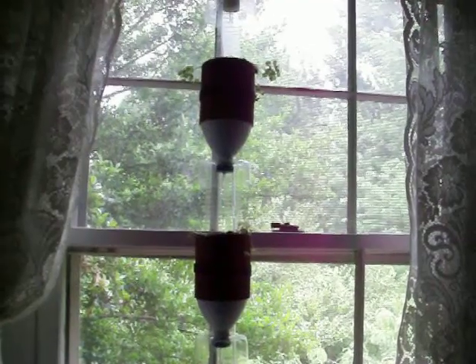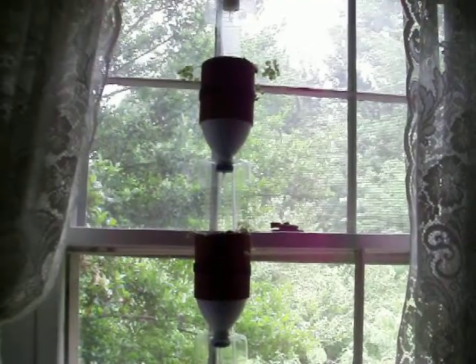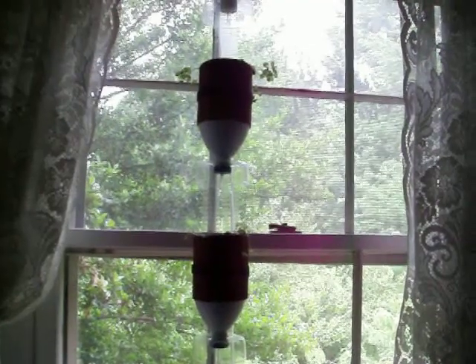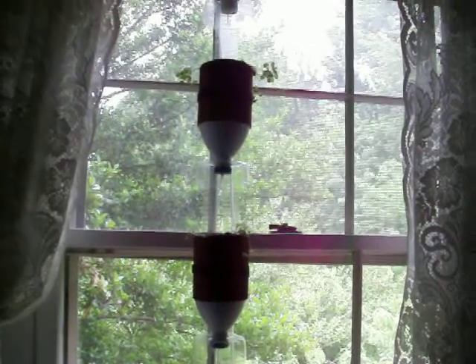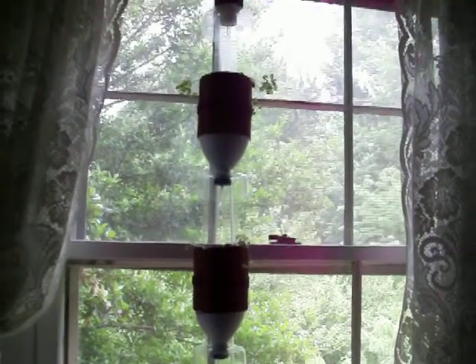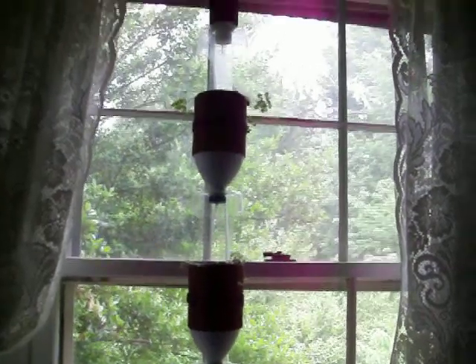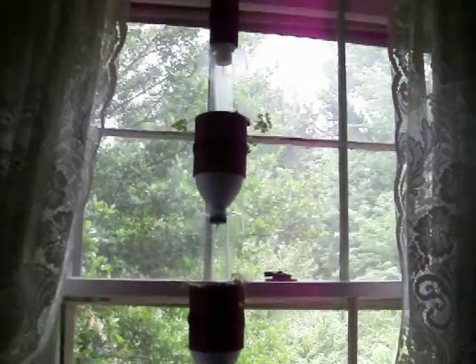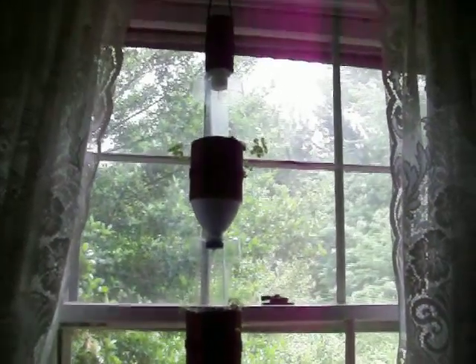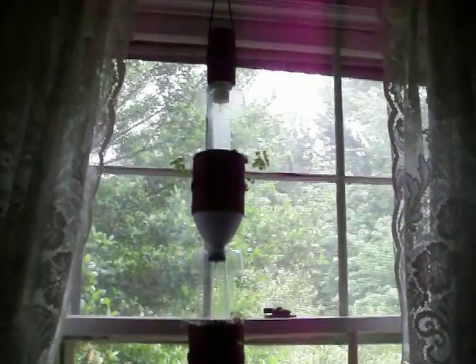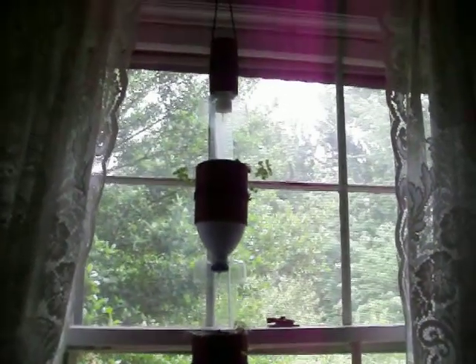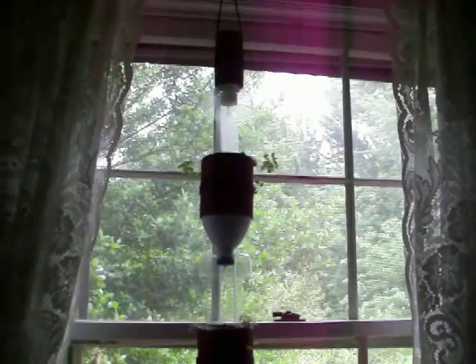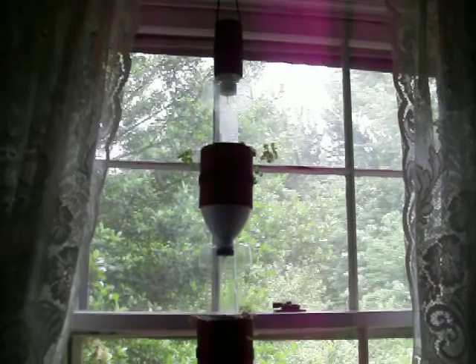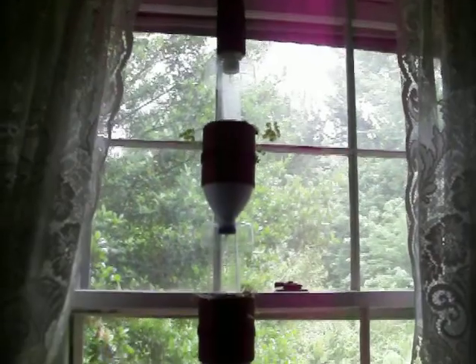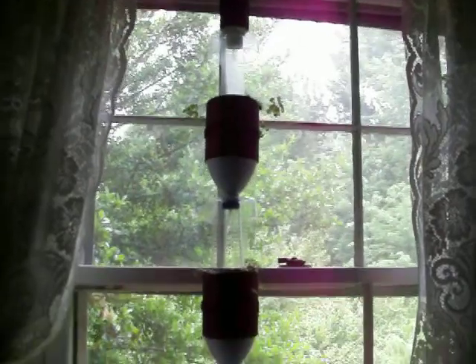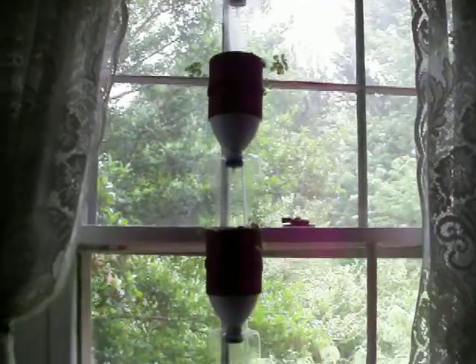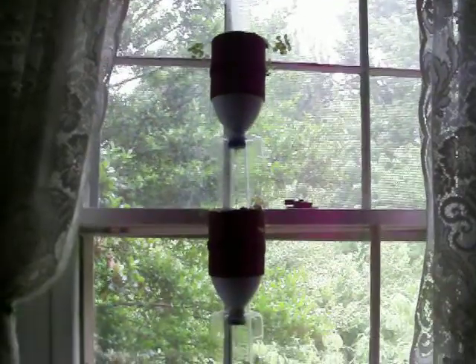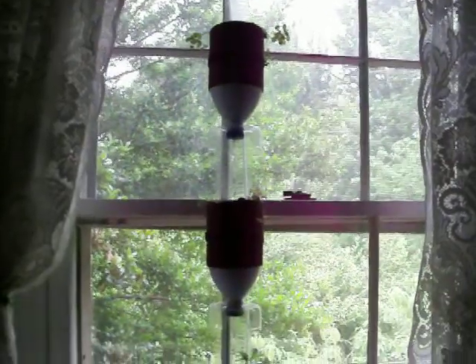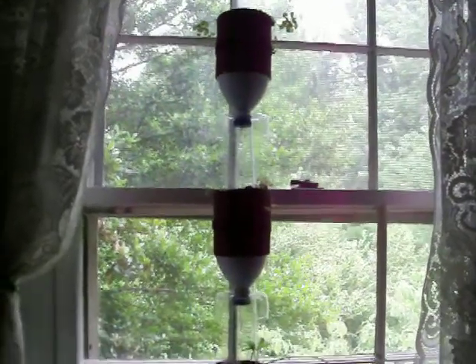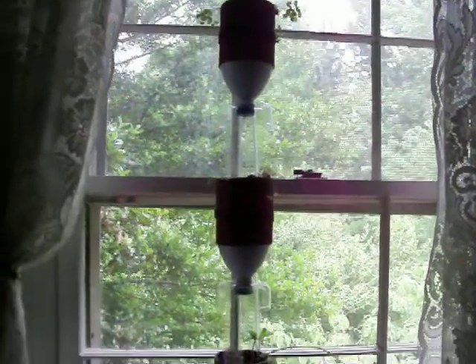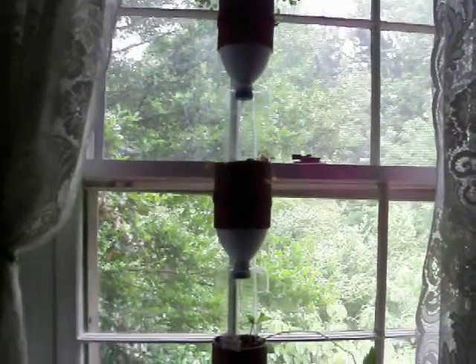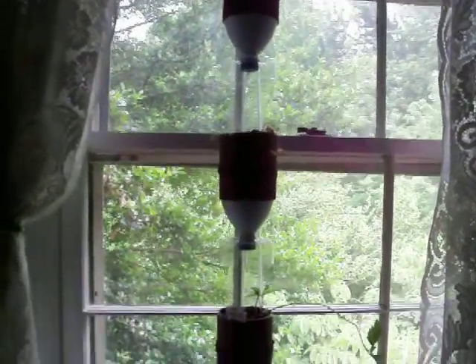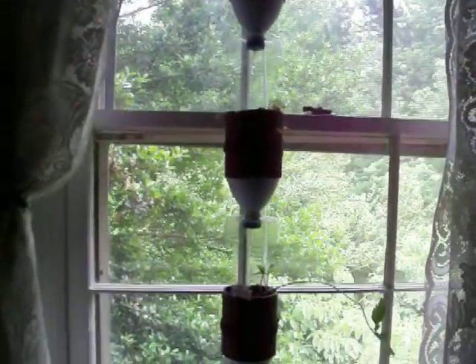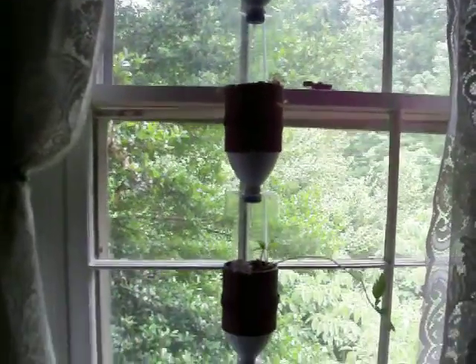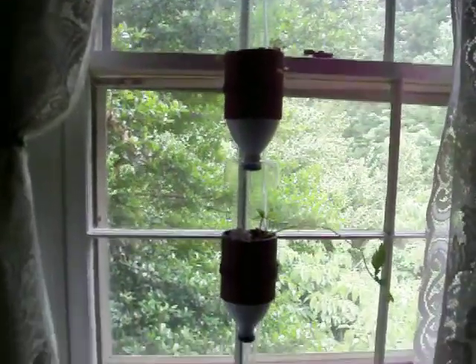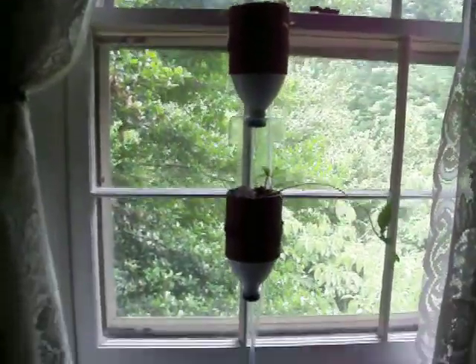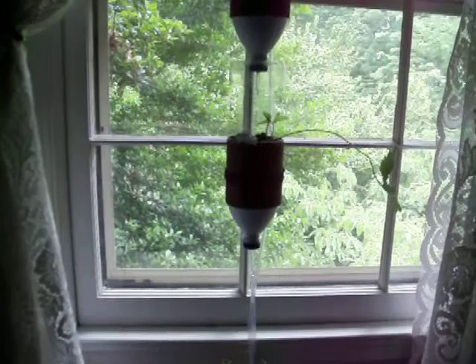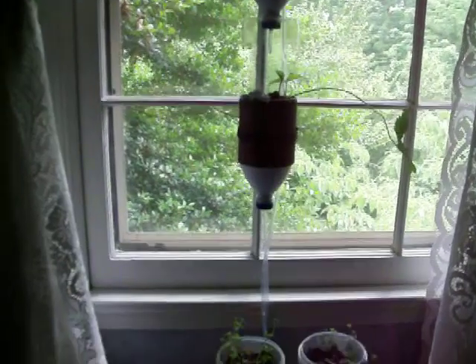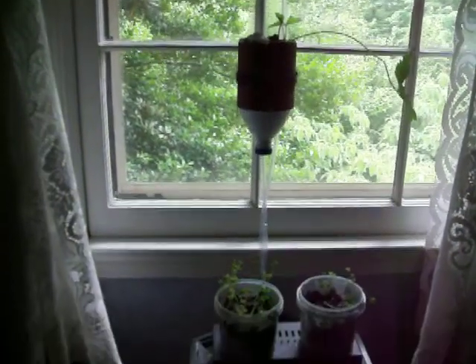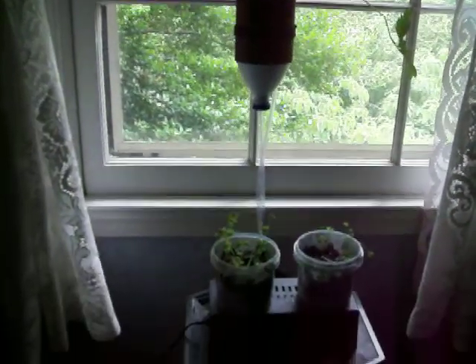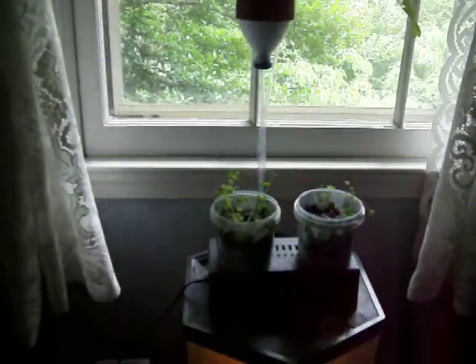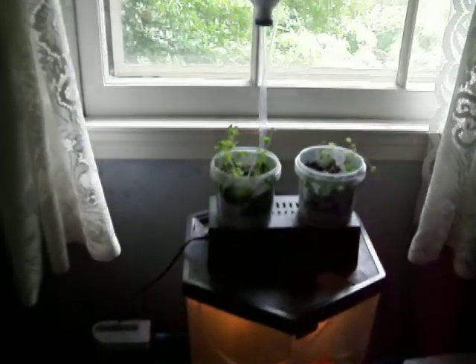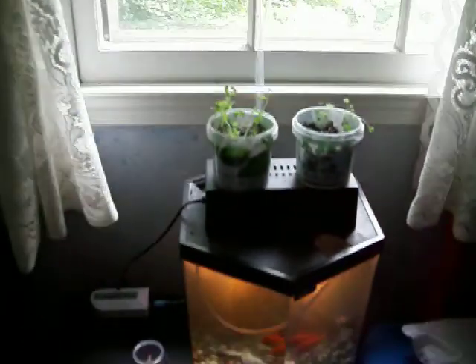Hi, this is my first attempt at a window garden, or window farm I guess they're called, and I'm trying to do it along with some aquaponics.